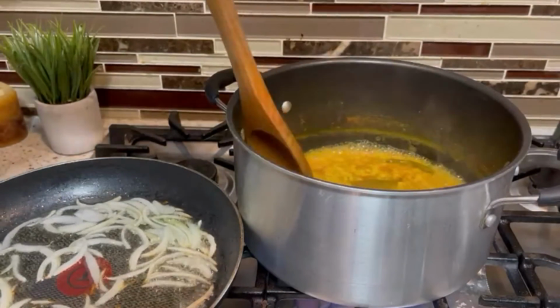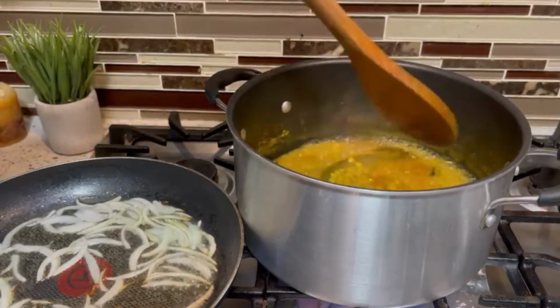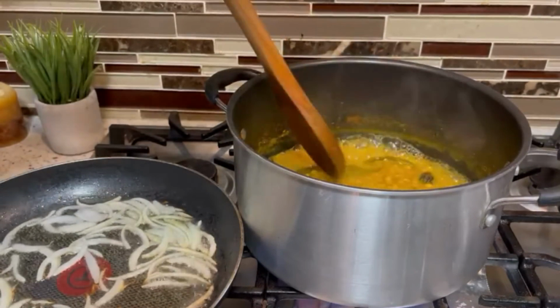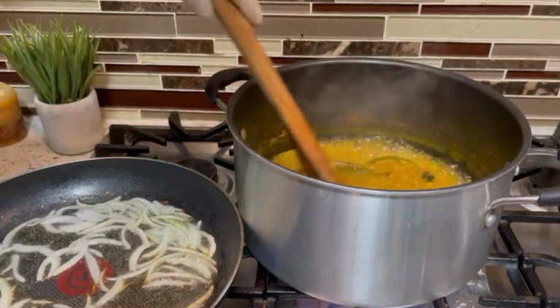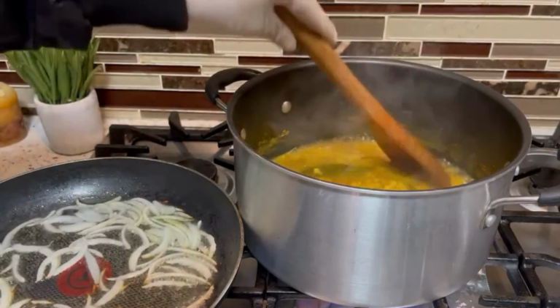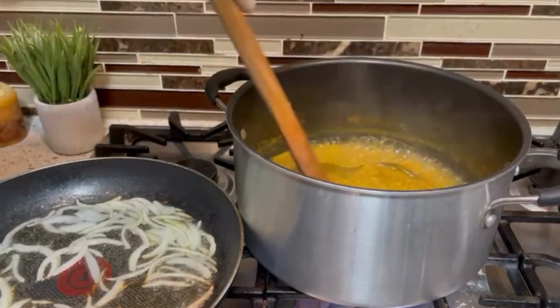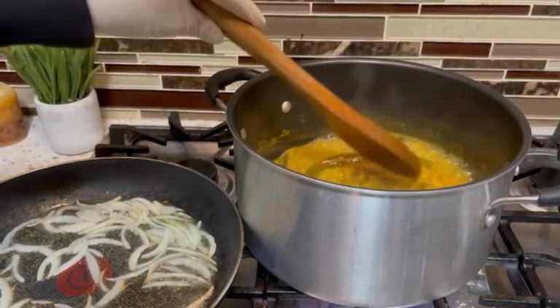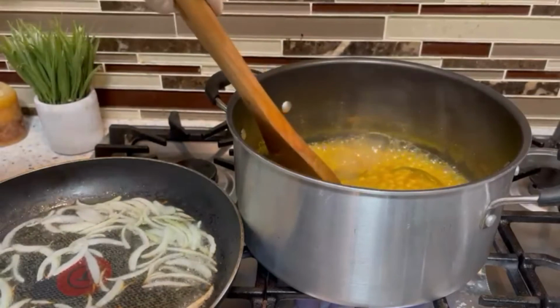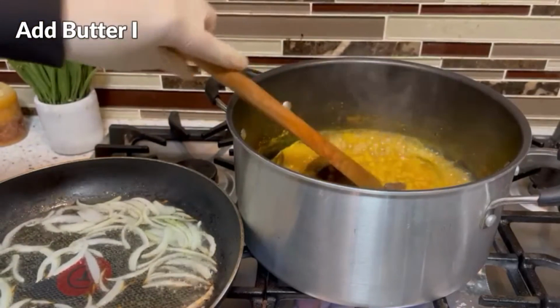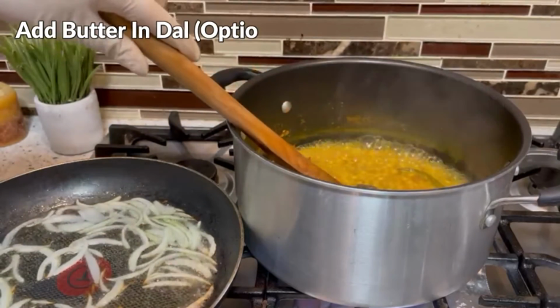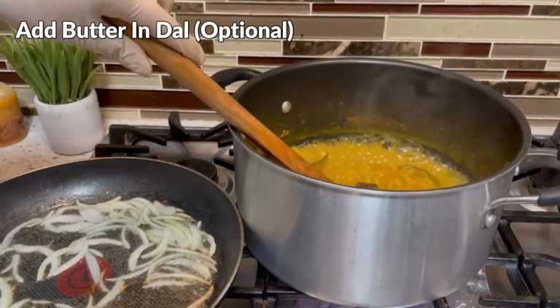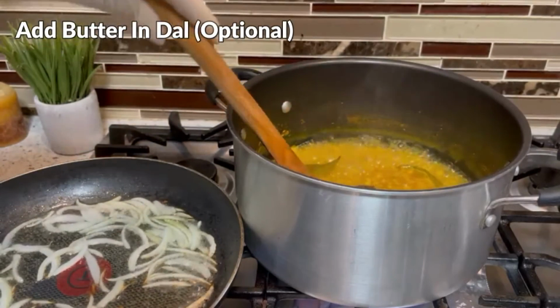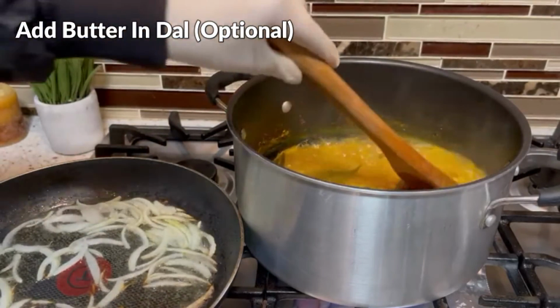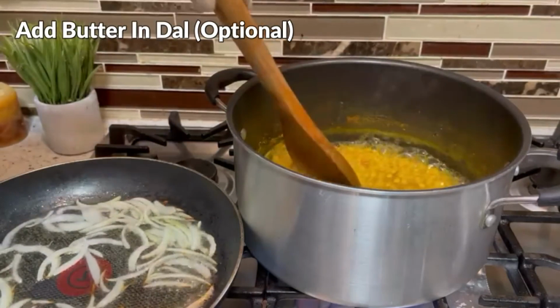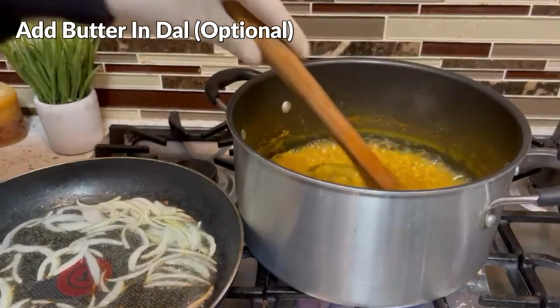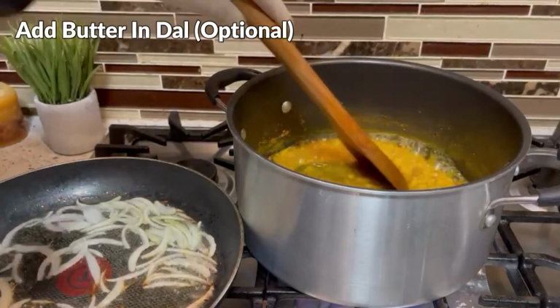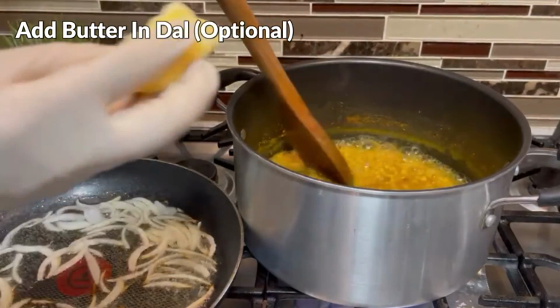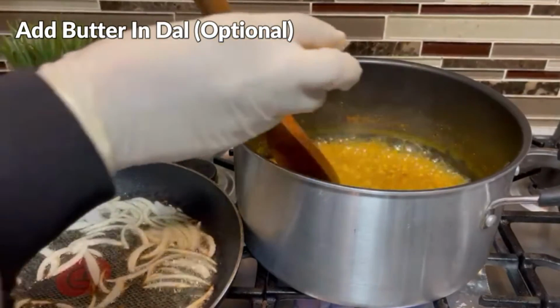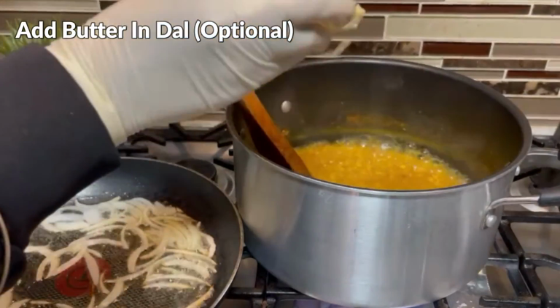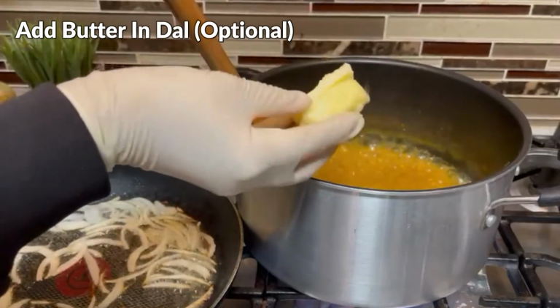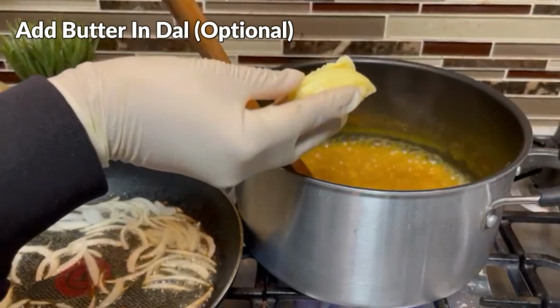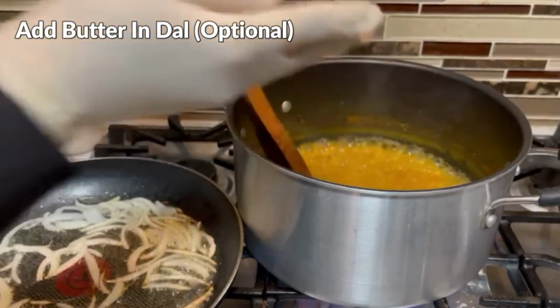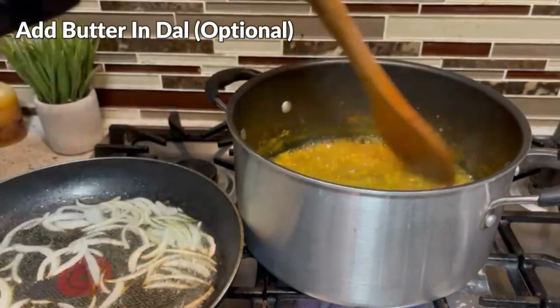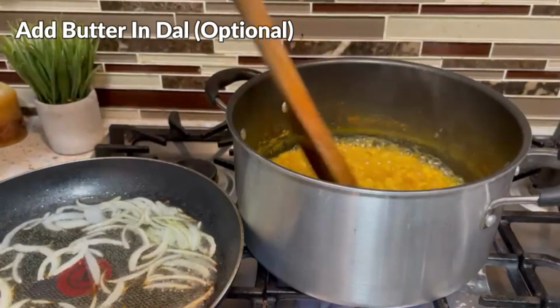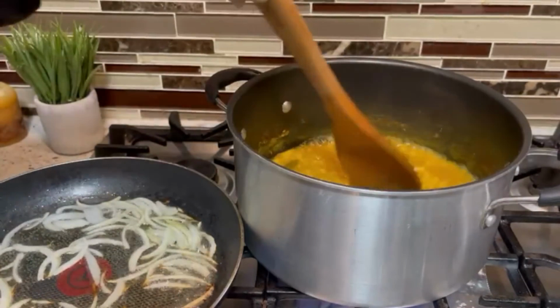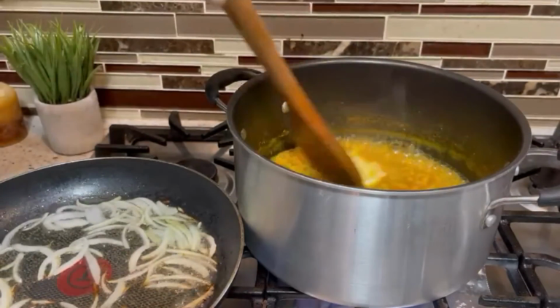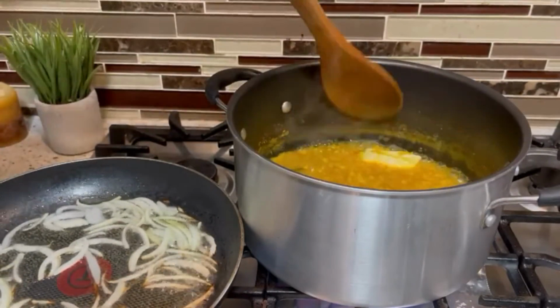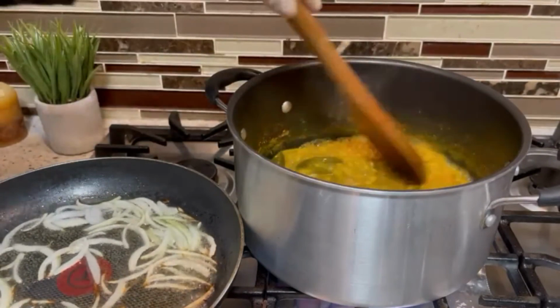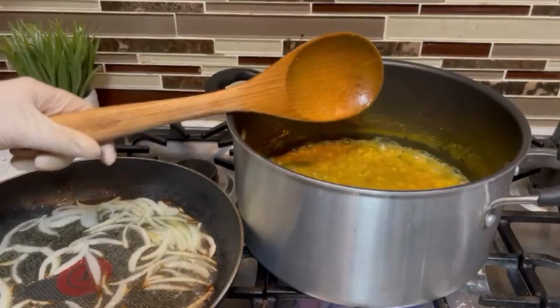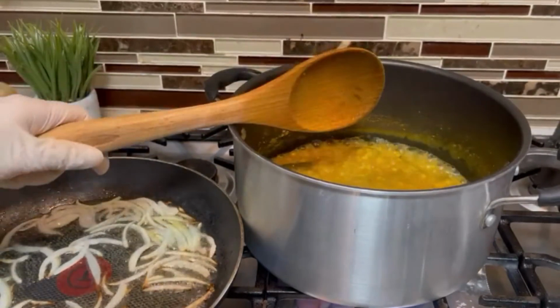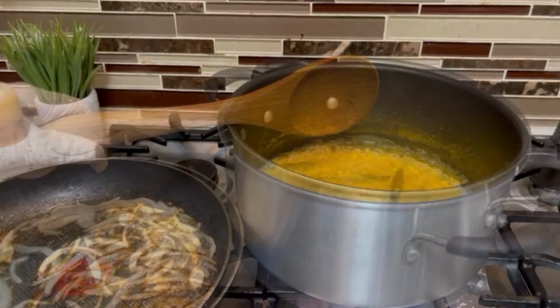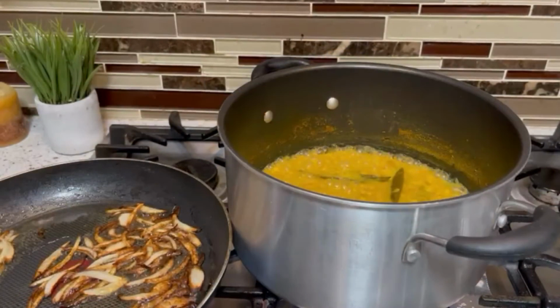I will add 1 onion into the pot and some salt. This is the onion. The dough is ready.